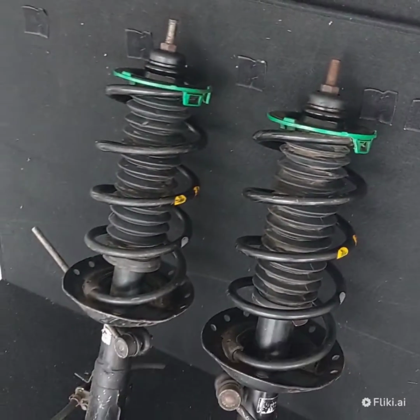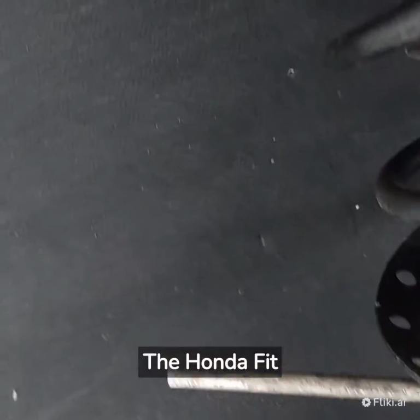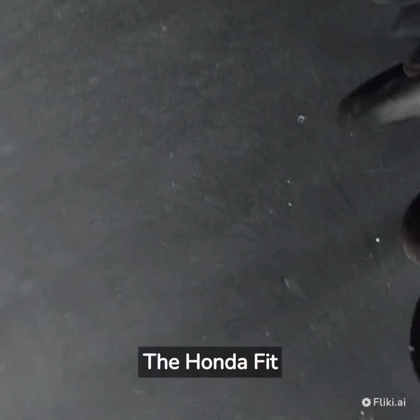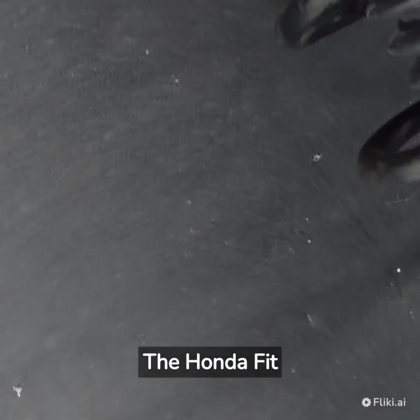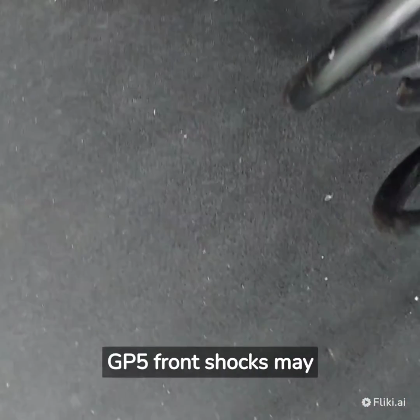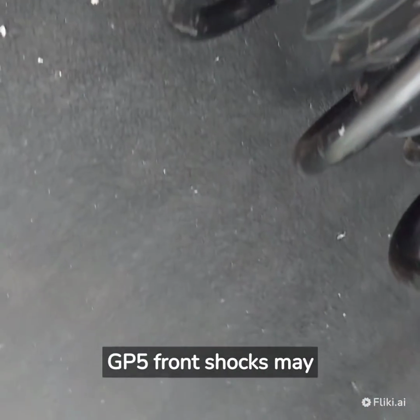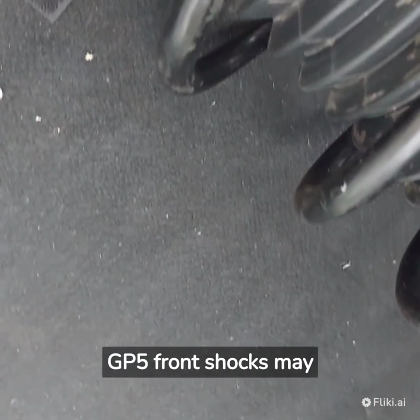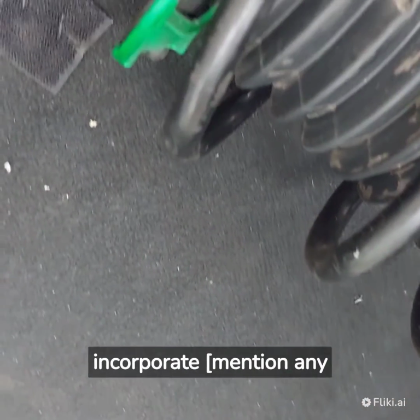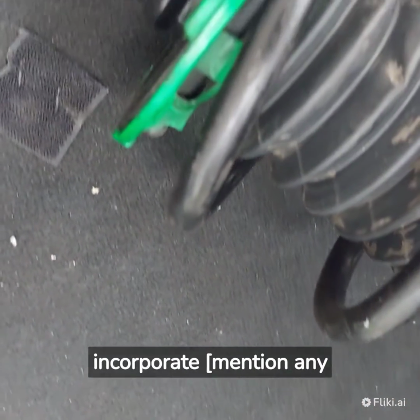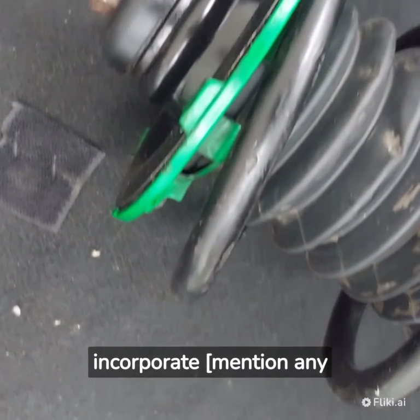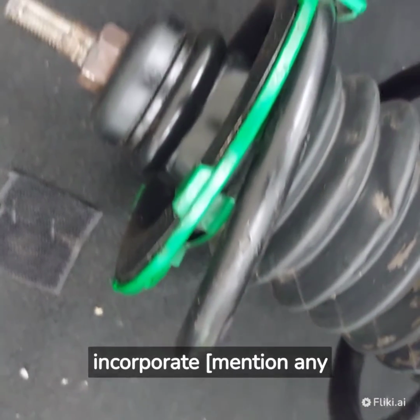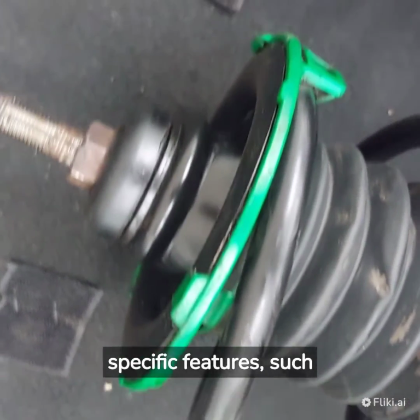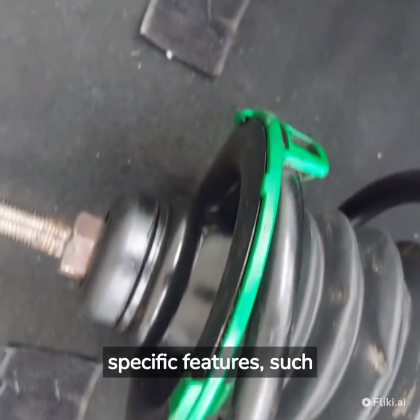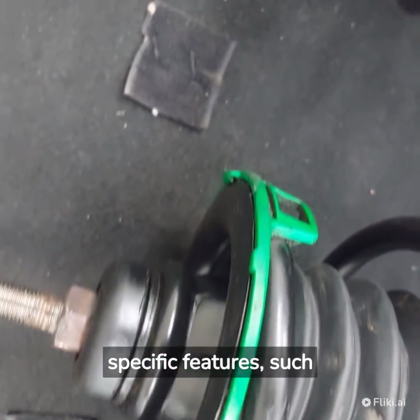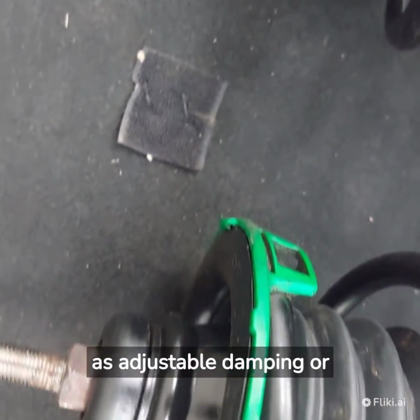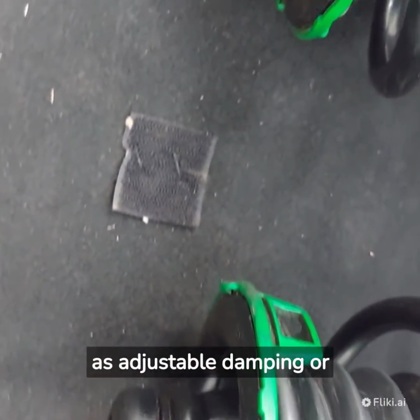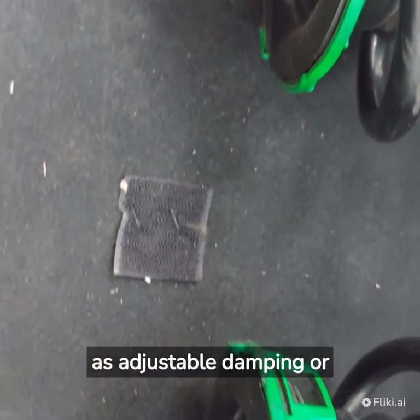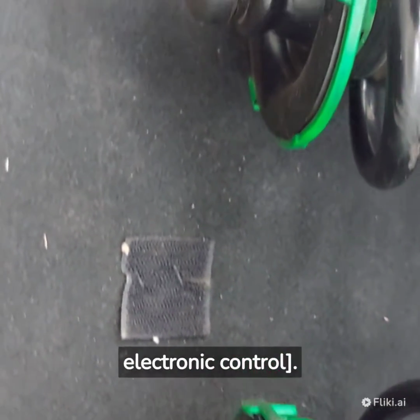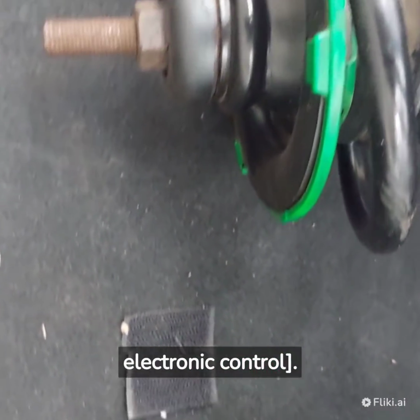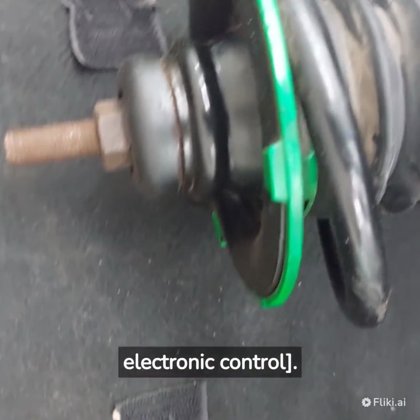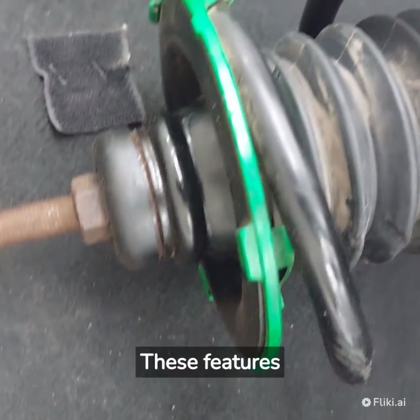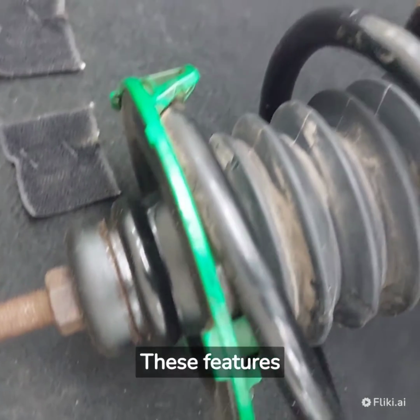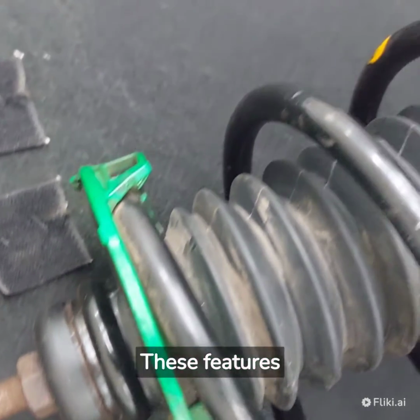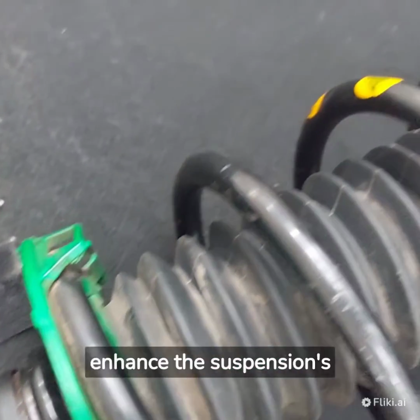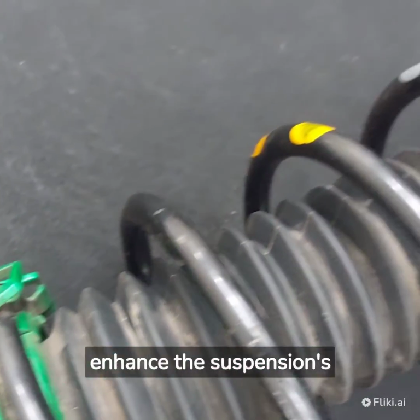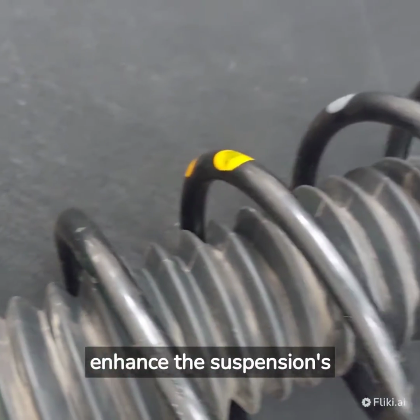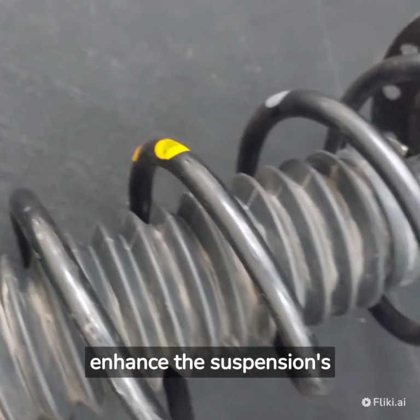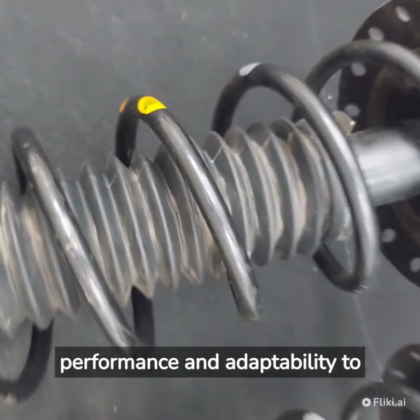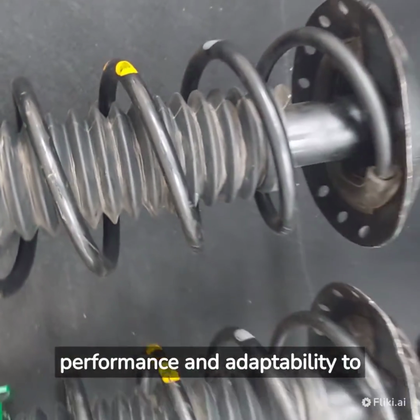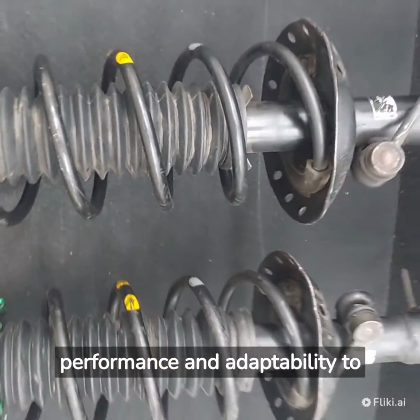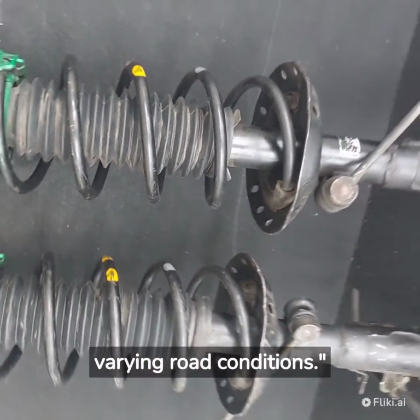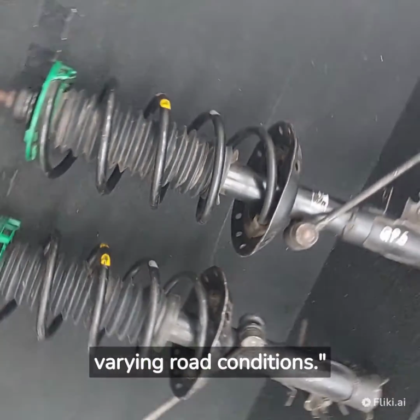The Honda Fit GP5 front shocks may incorporate features such as adjustable damping or electronic control. These features enhance the suspension's performance and adaptability to varying road conditions.